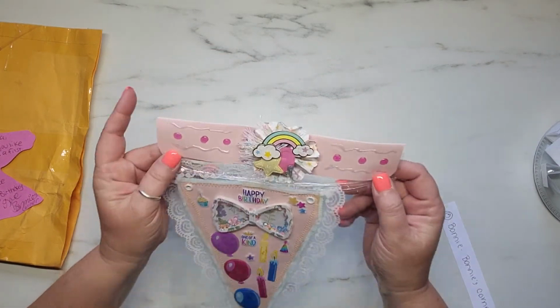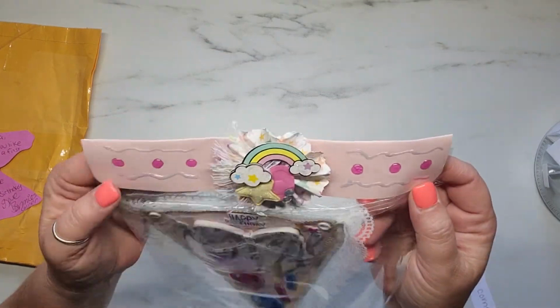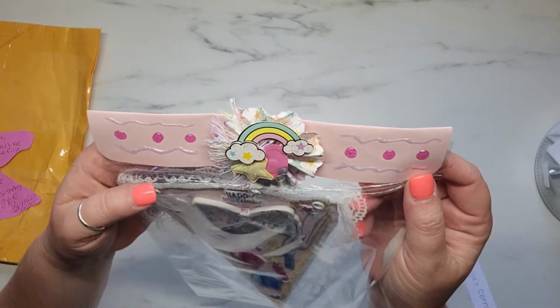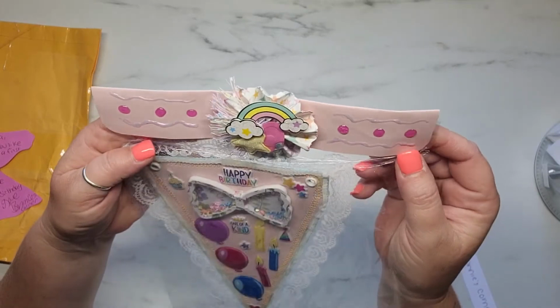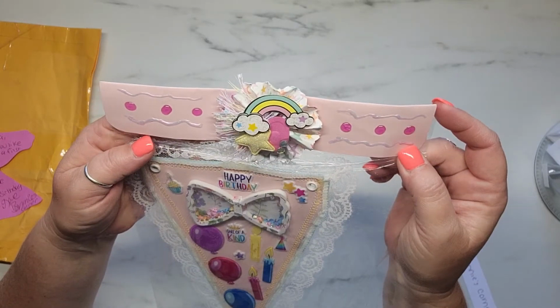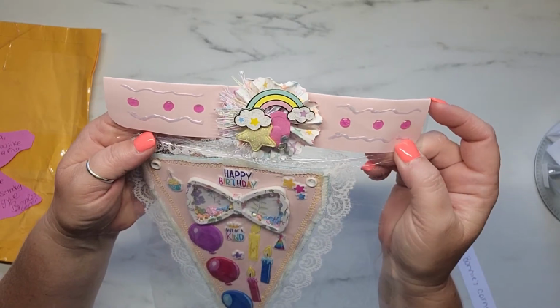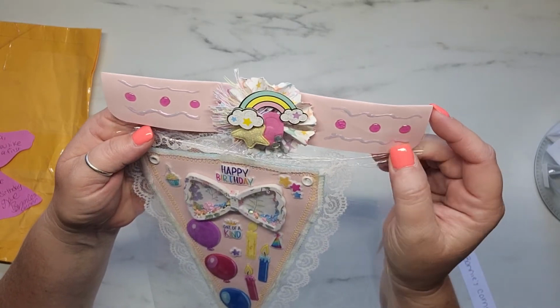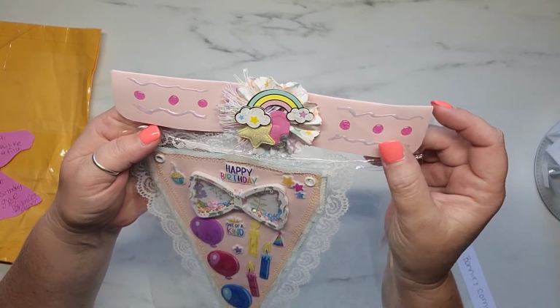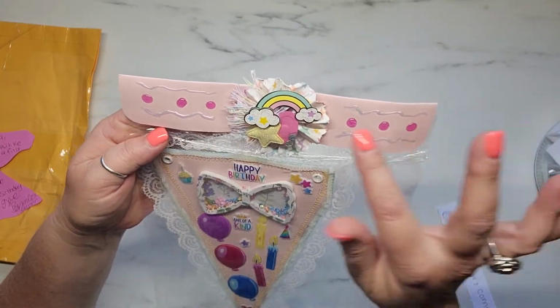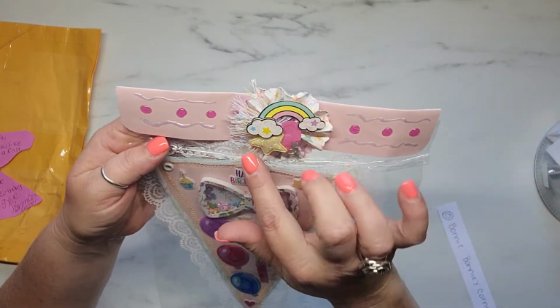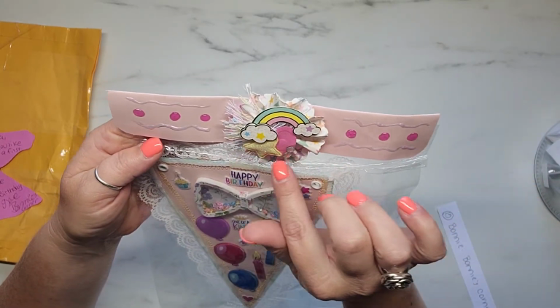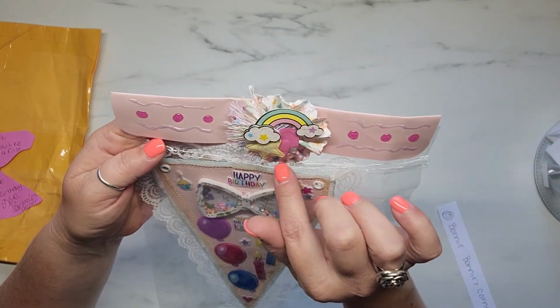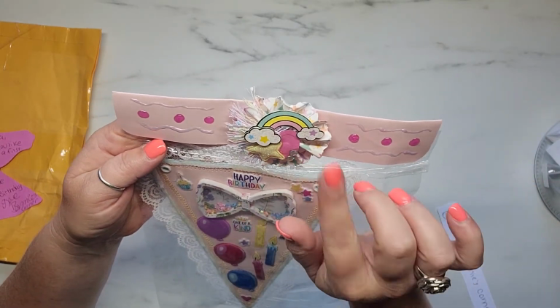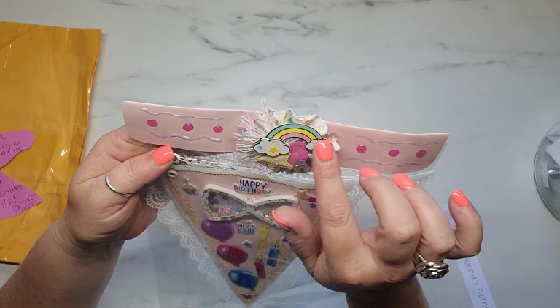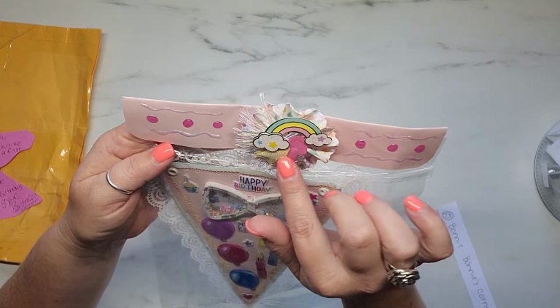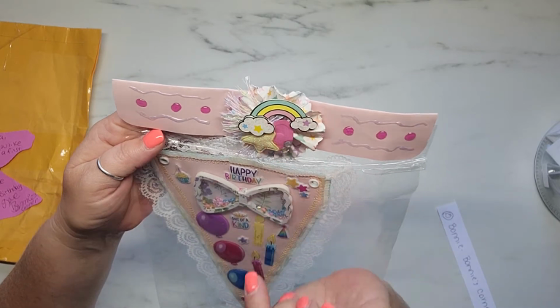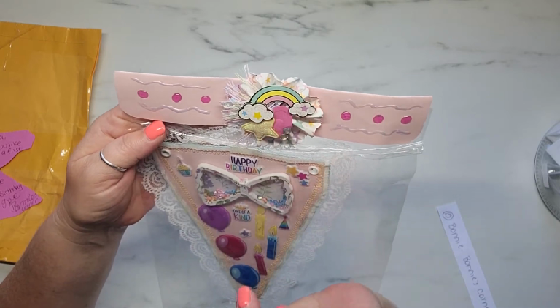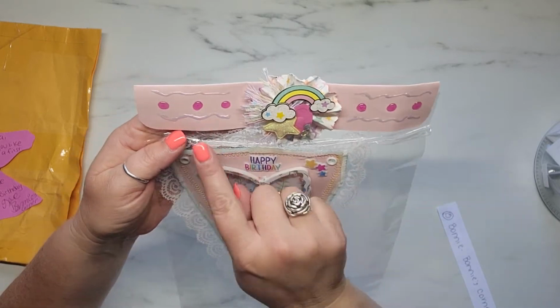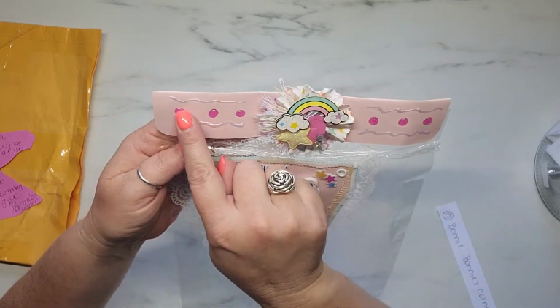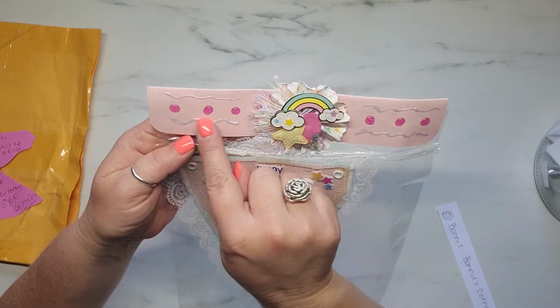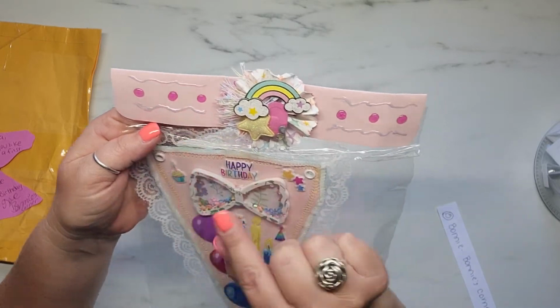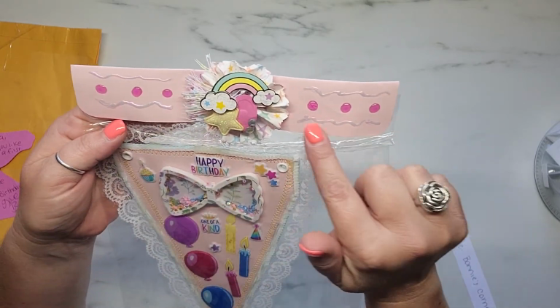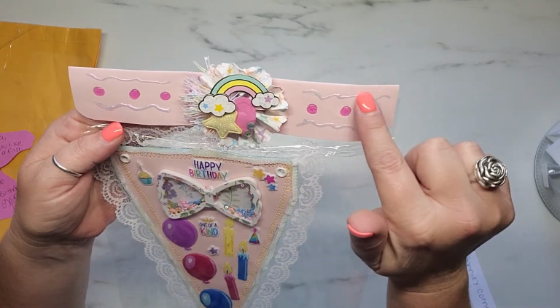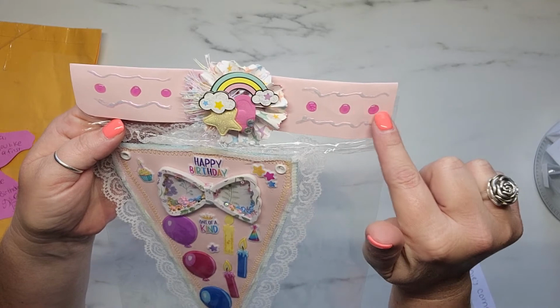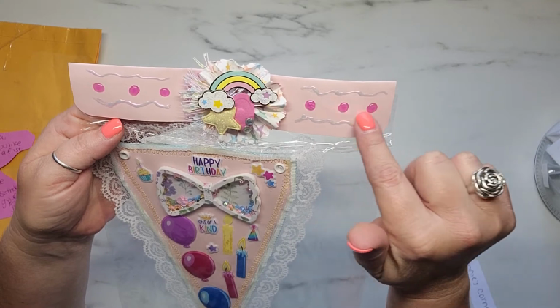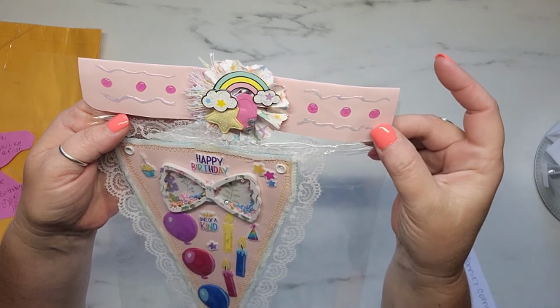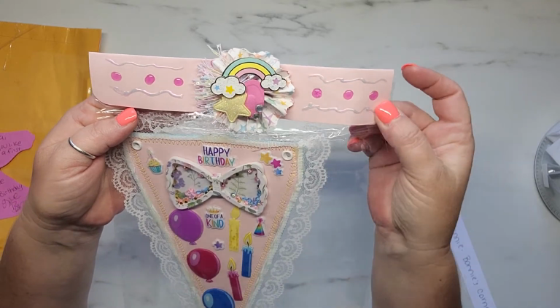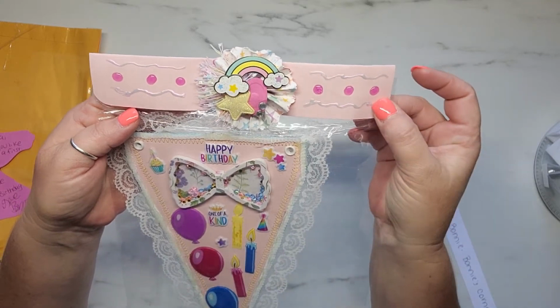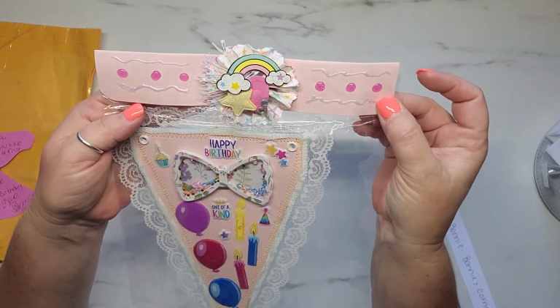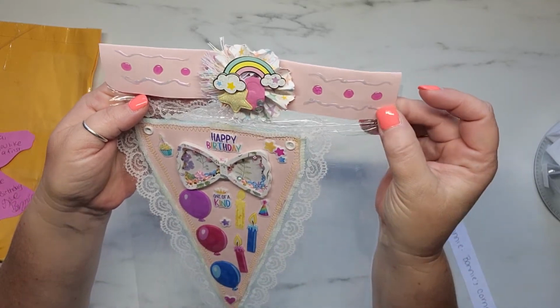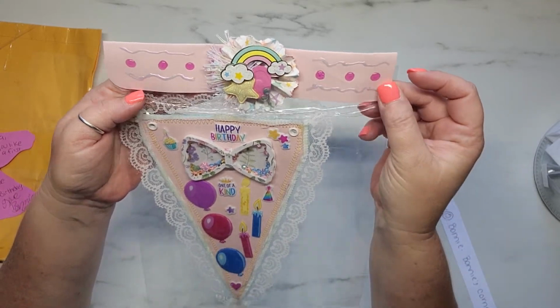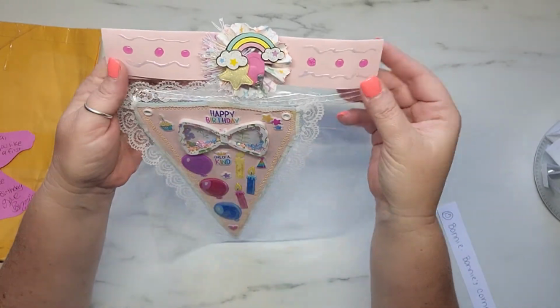Let's look at her bag topper. This is really cute. She's made this little rosette and then added some layers. And then she used some — I don't know if that's like Nouveau Drops or what that is — but that is so stinking cute.